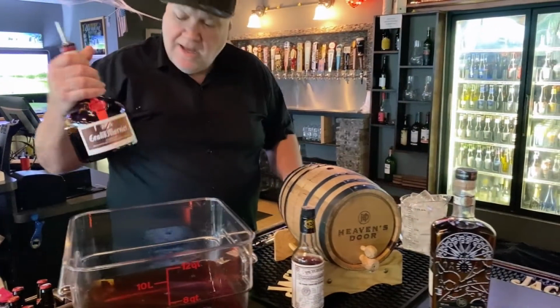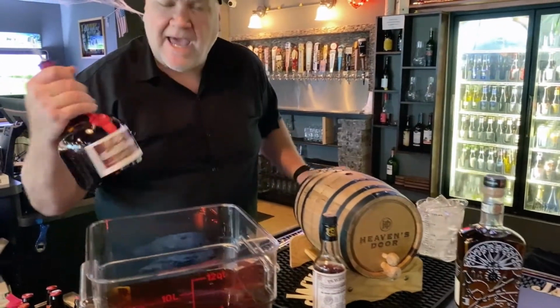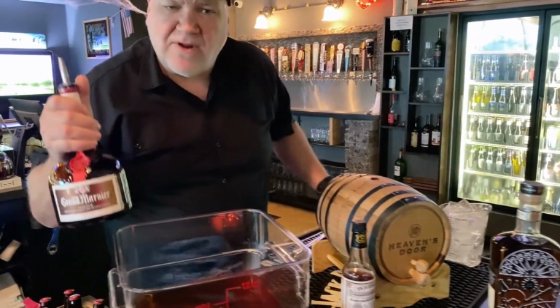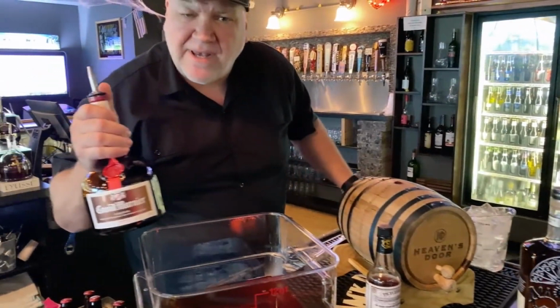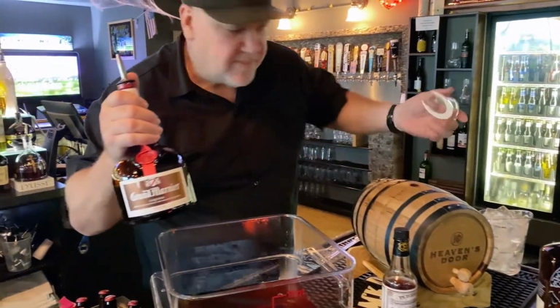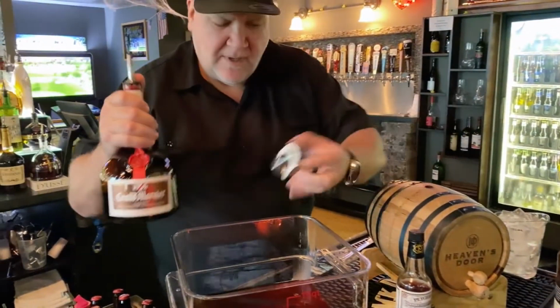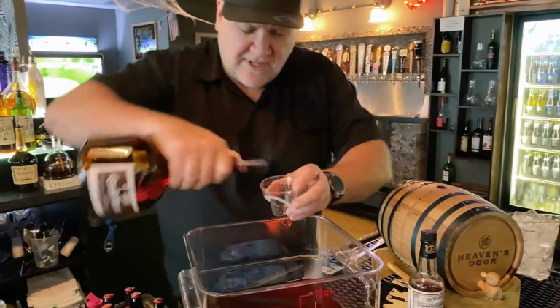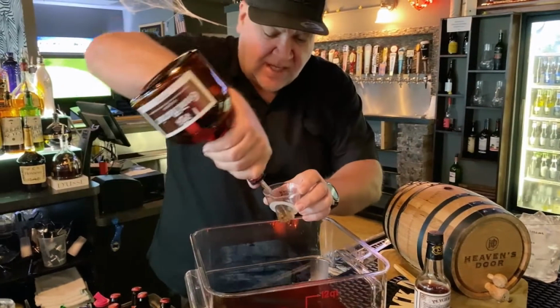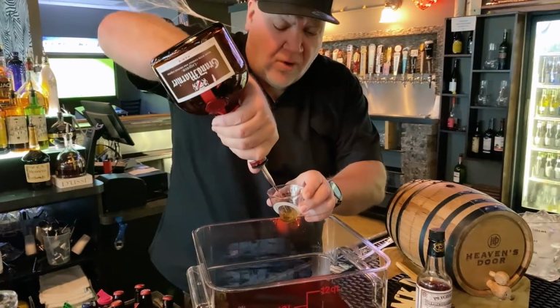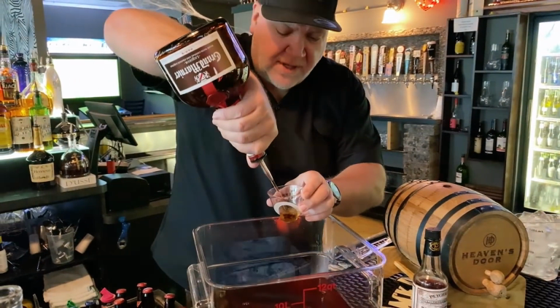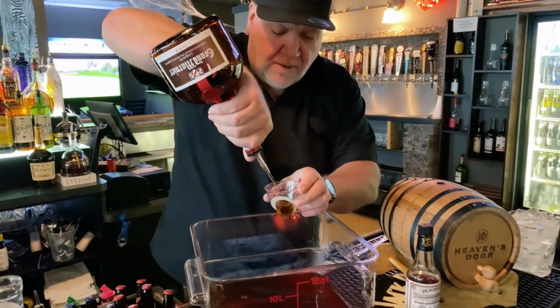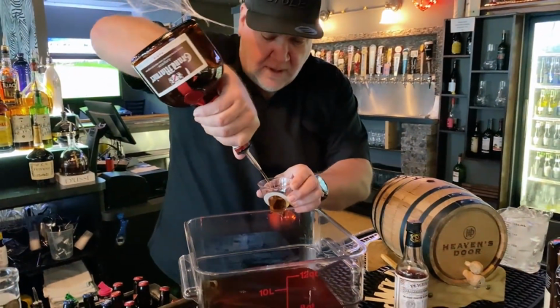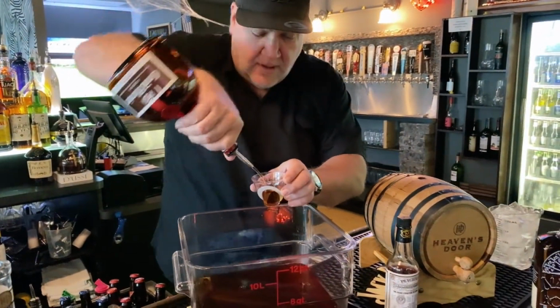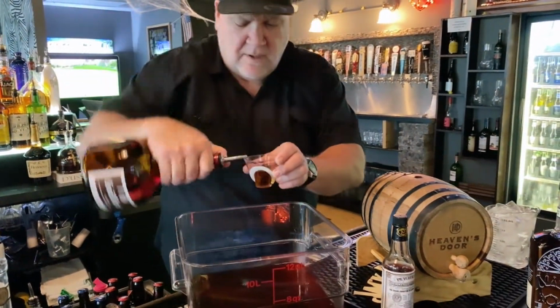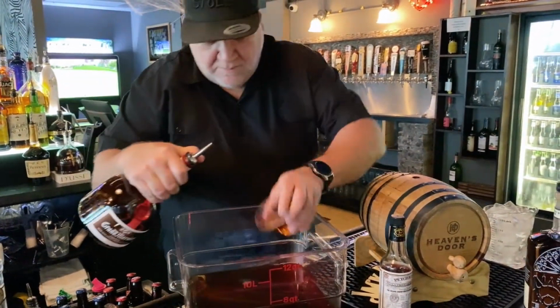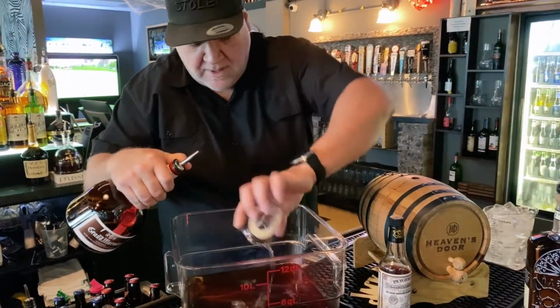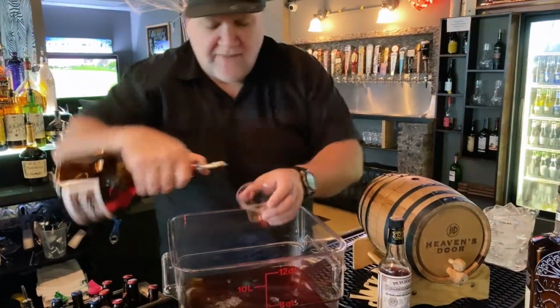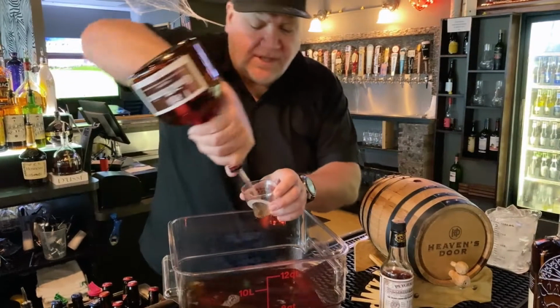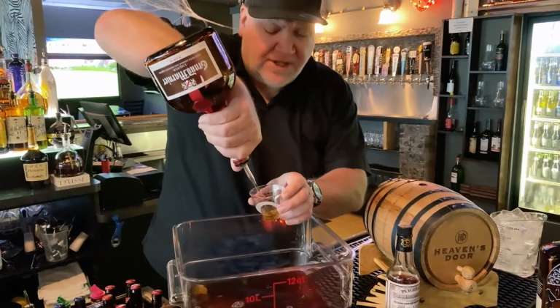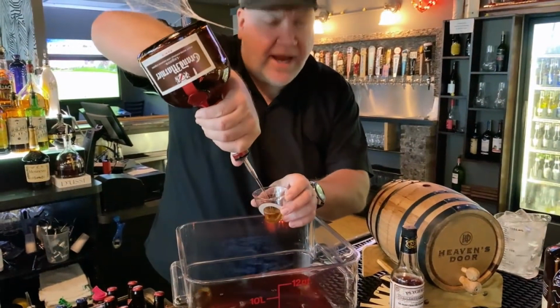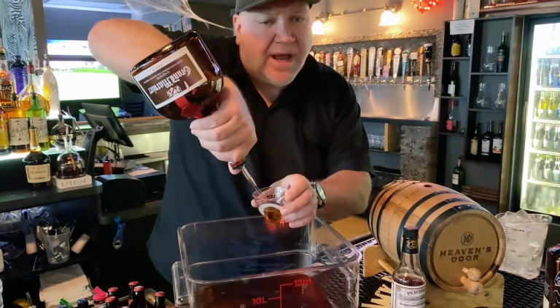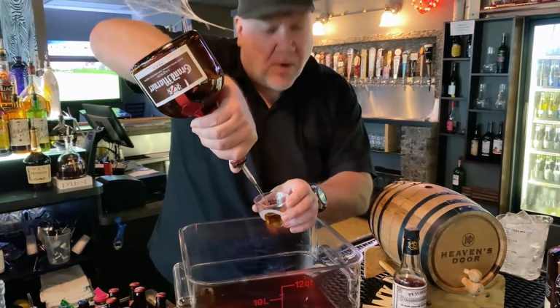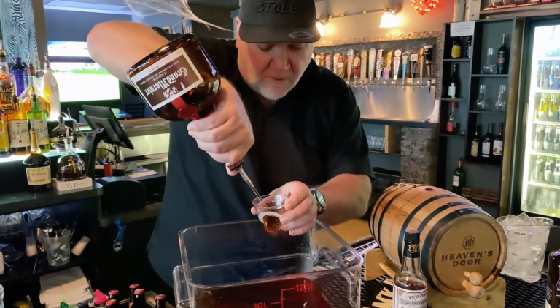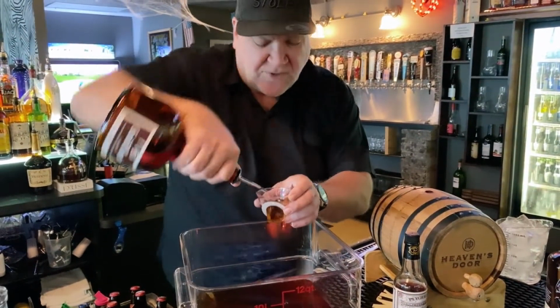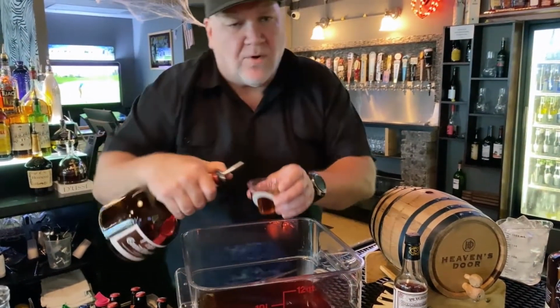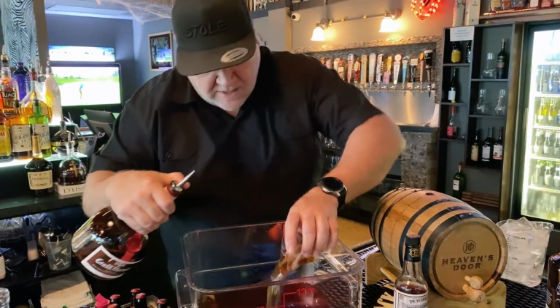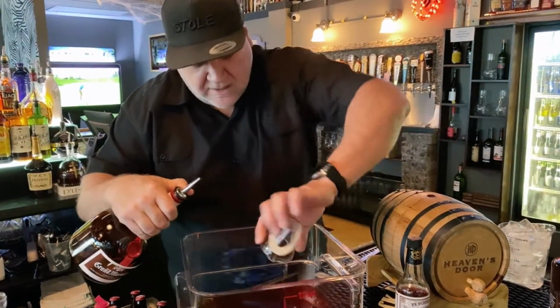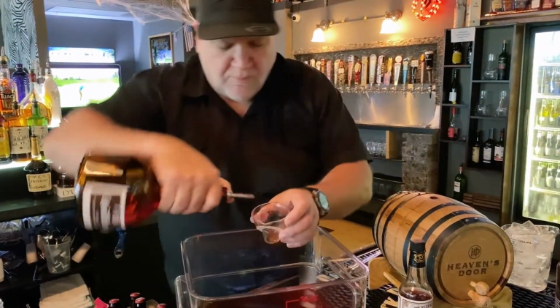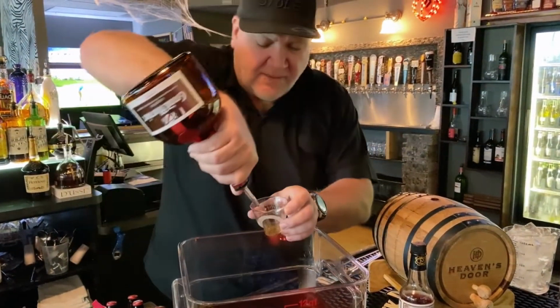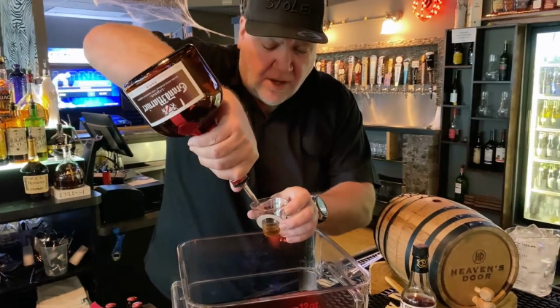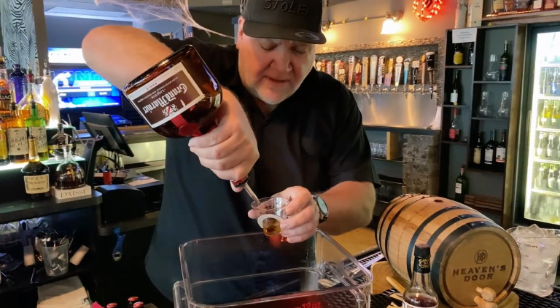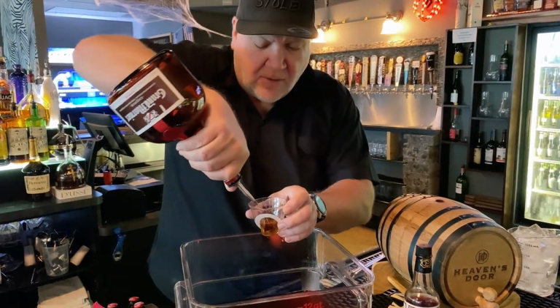I like to add a little bit of Grand Marnier. So this is just a little bit of orange liqueur. The orange liqueur is just going to help bring out the orange that we'll finish with, and bring out some nice notes in the whiskey.